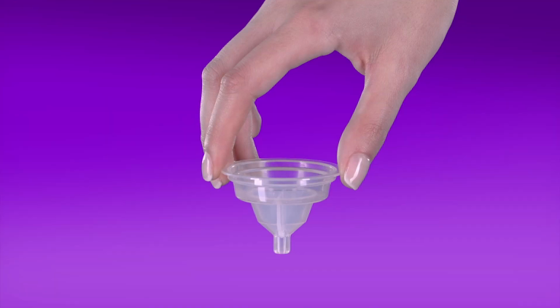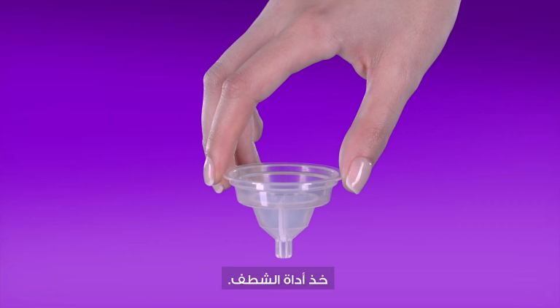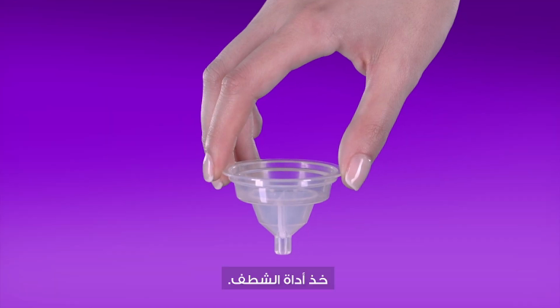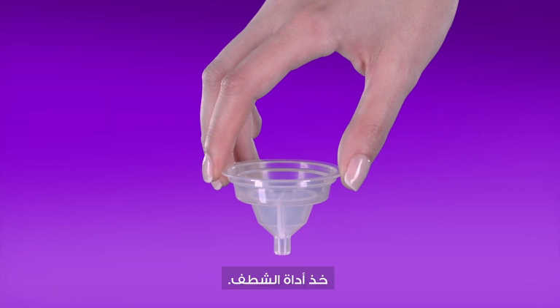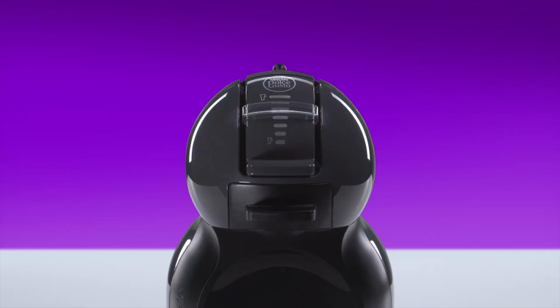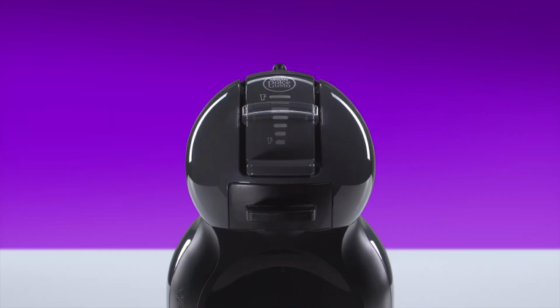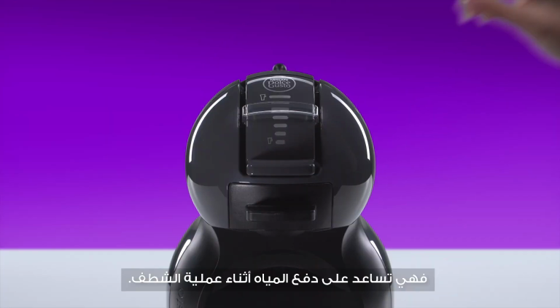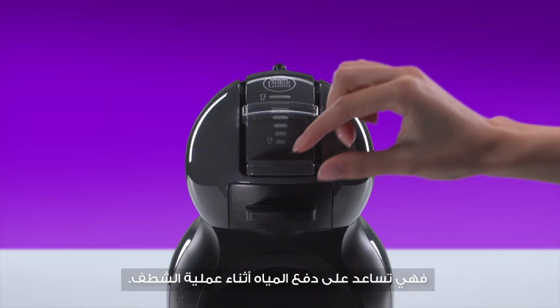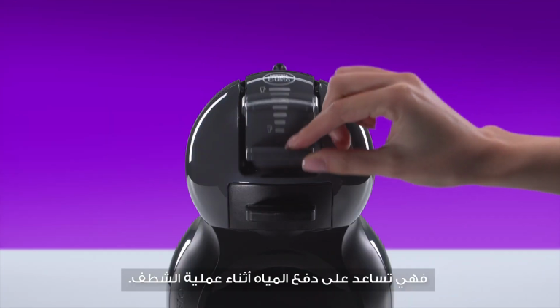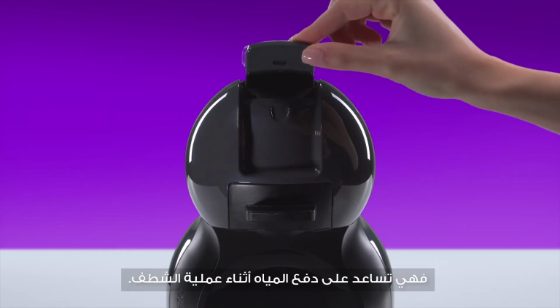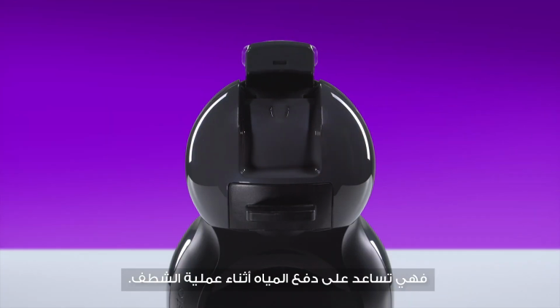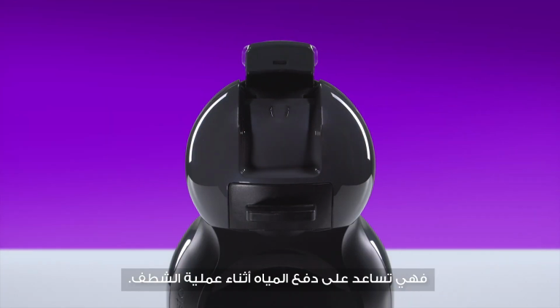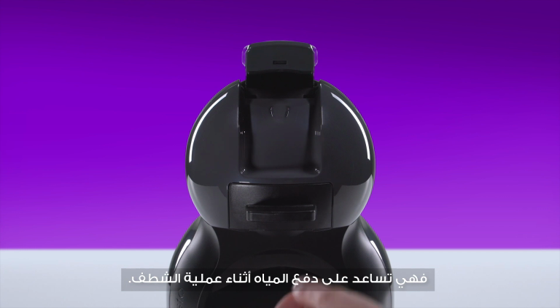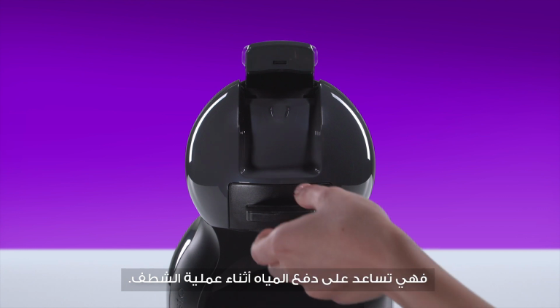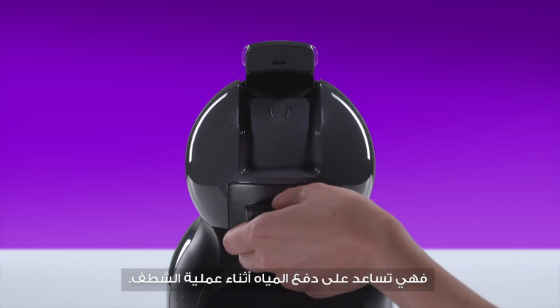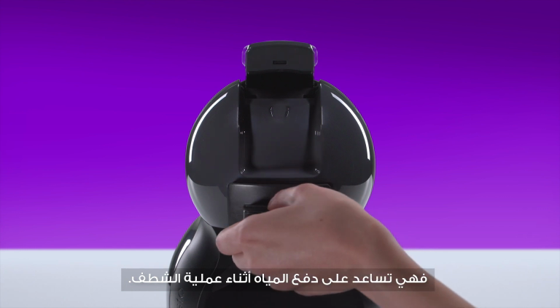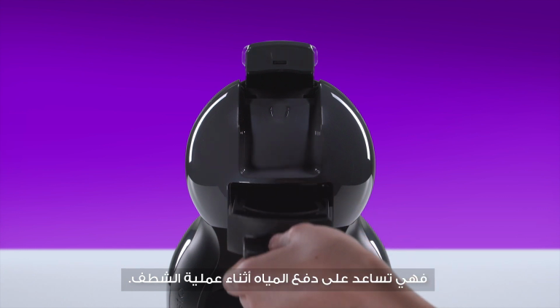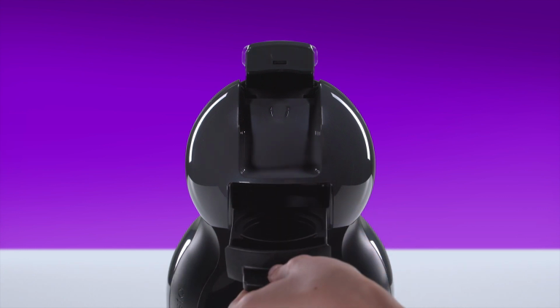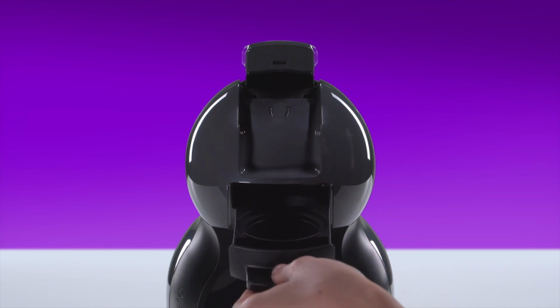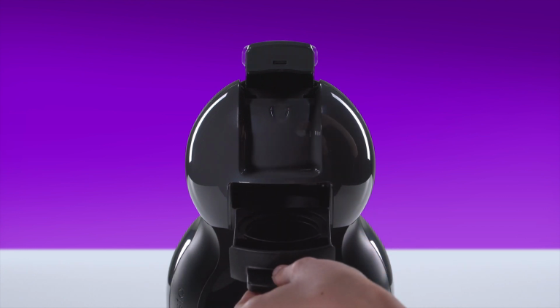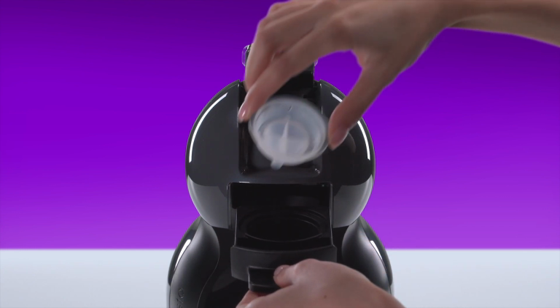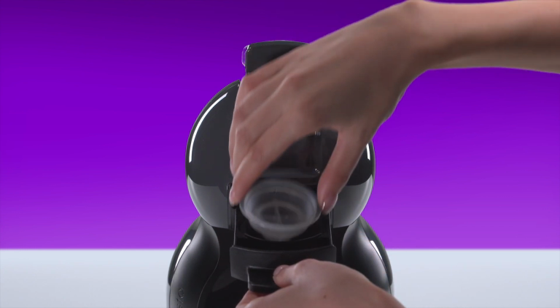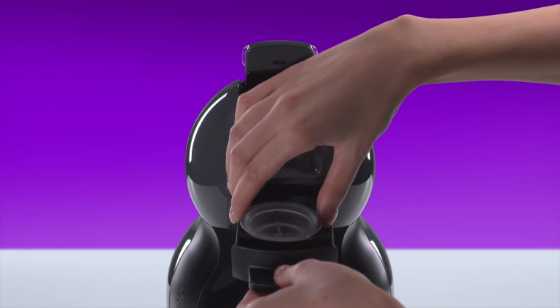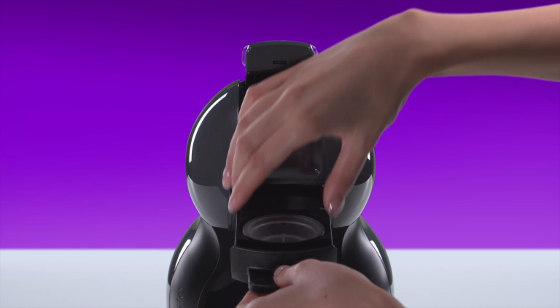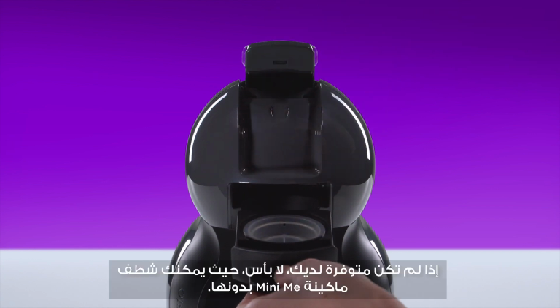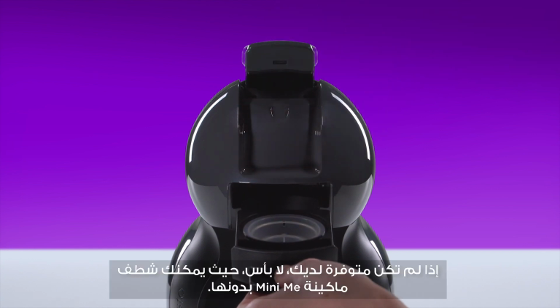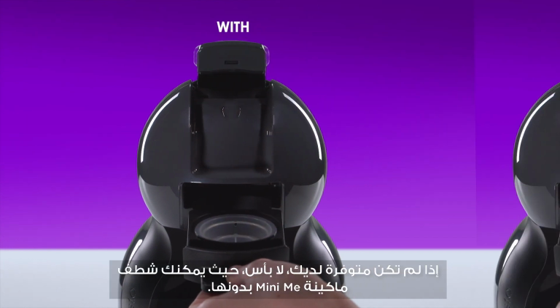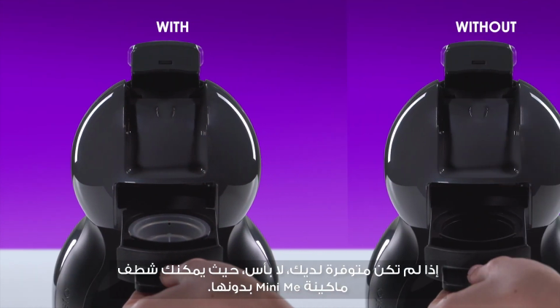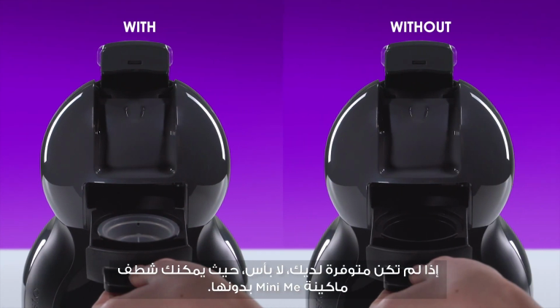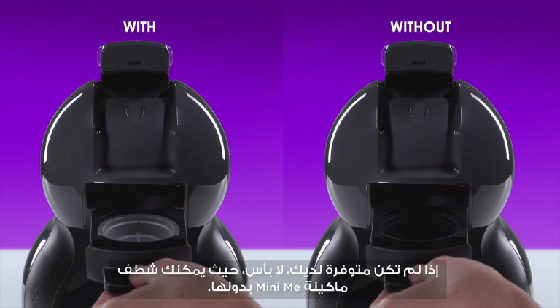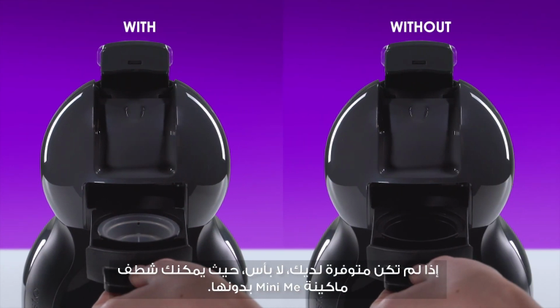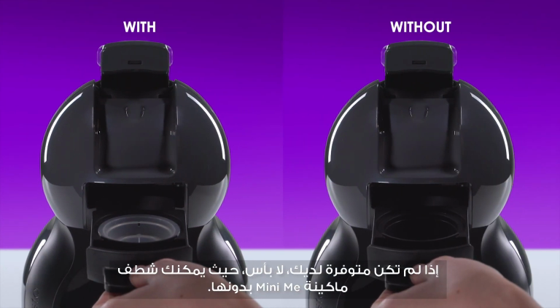Take the rinsing tool. It helps drive the water flow during the rinsing process. If you don't have it, don't worry — you can still rinse Mini-Me.